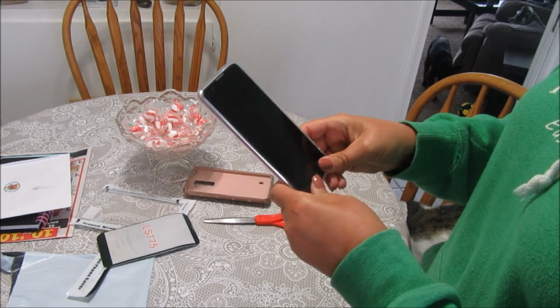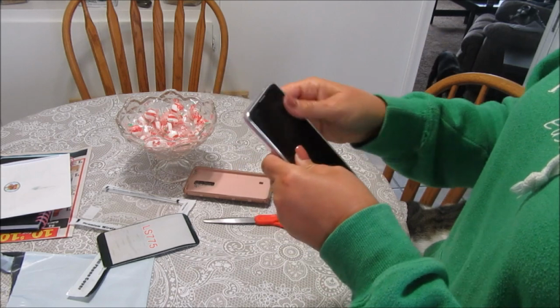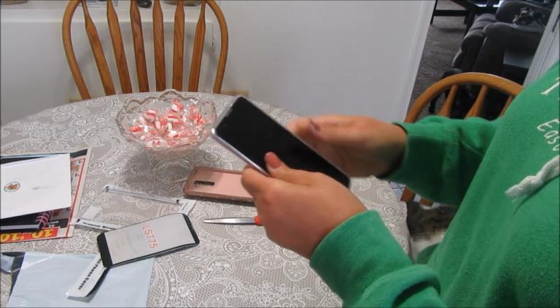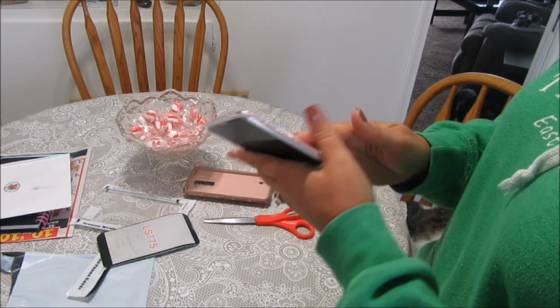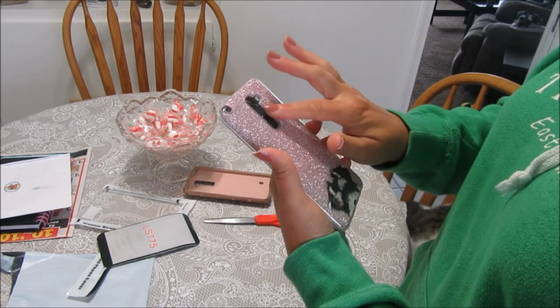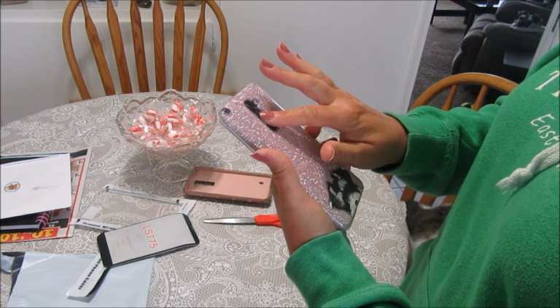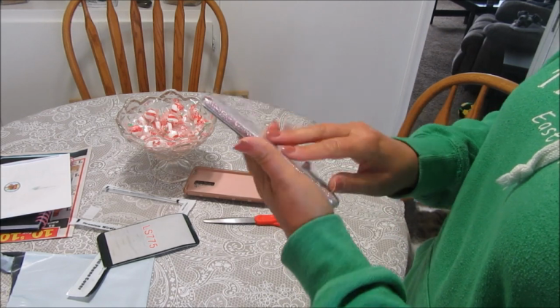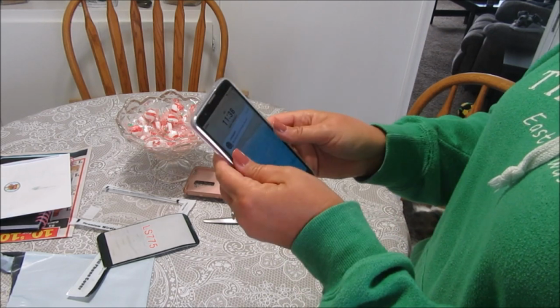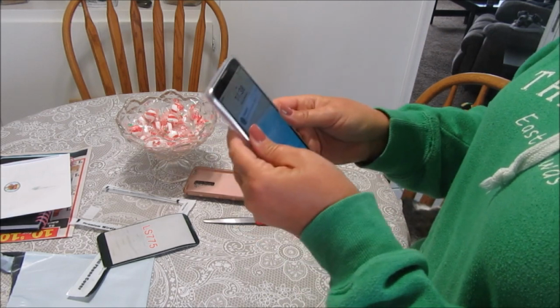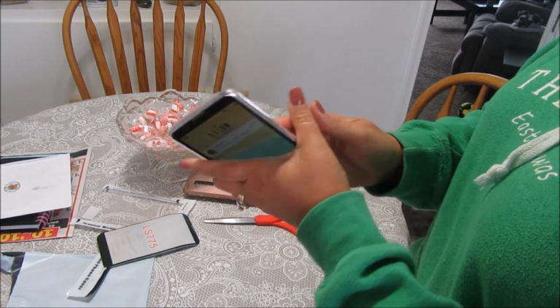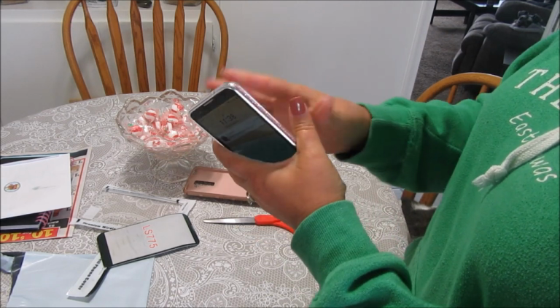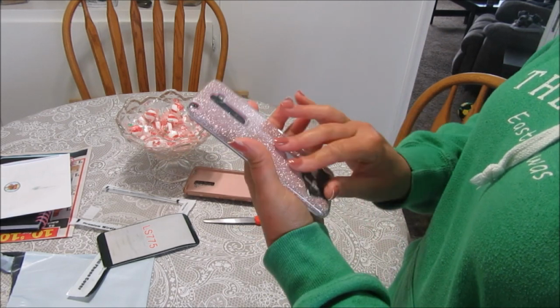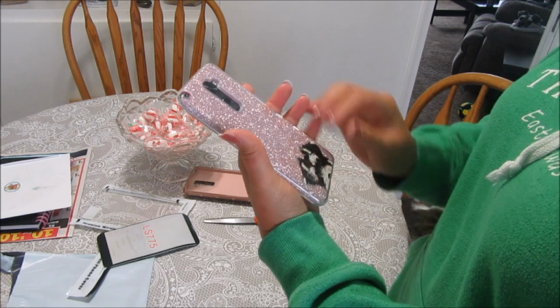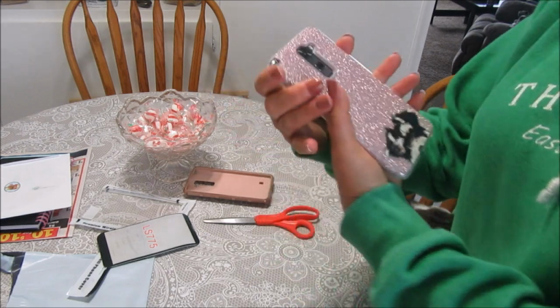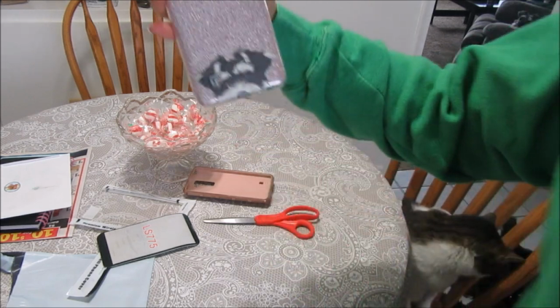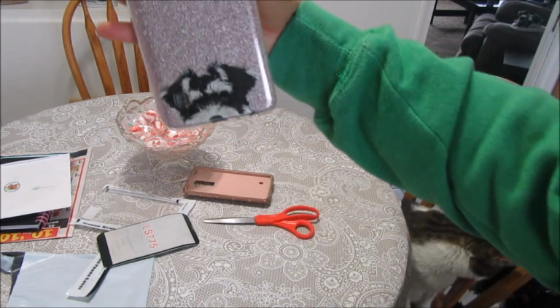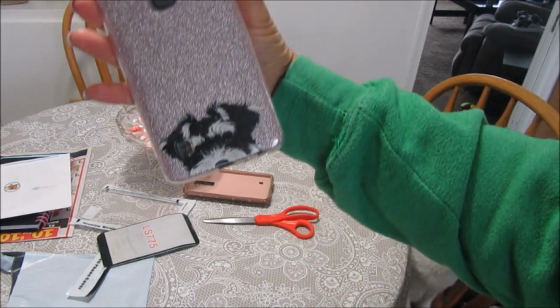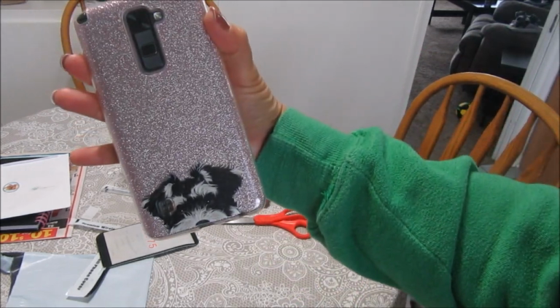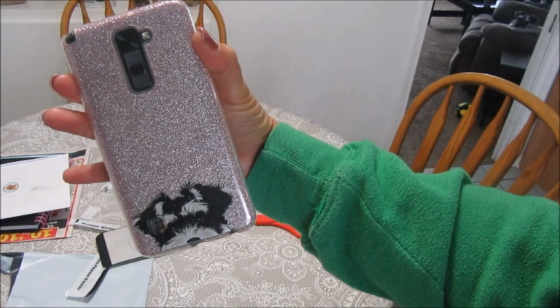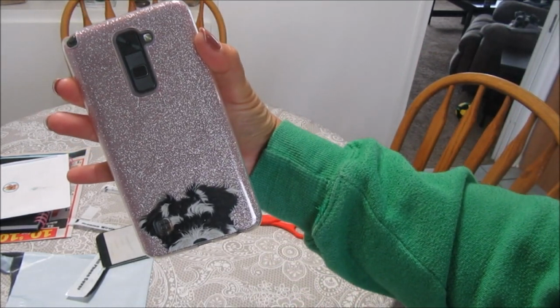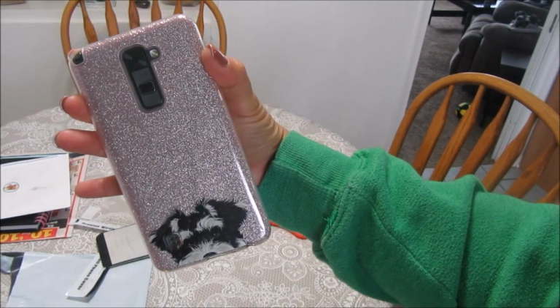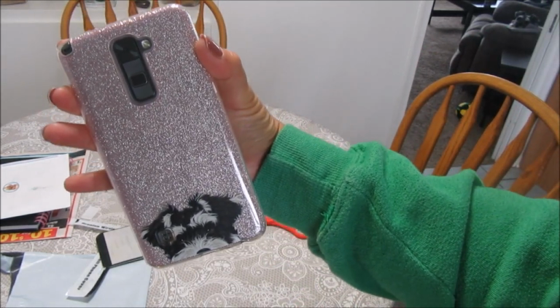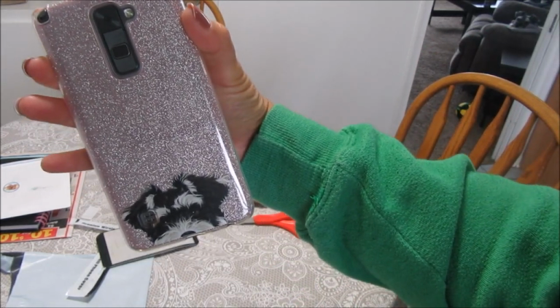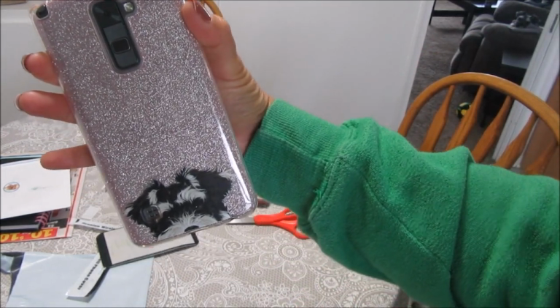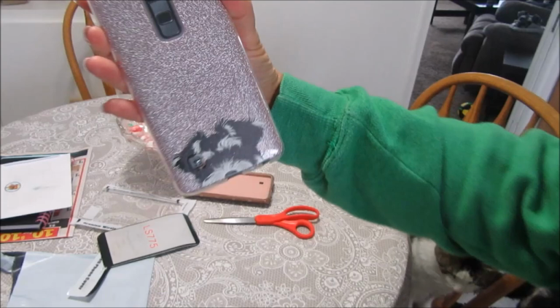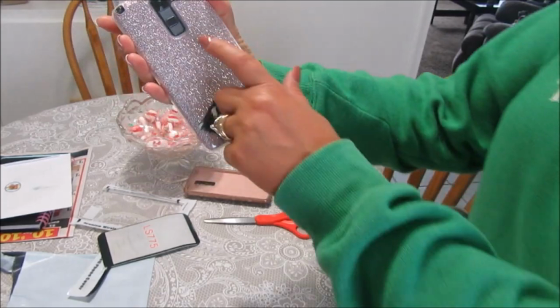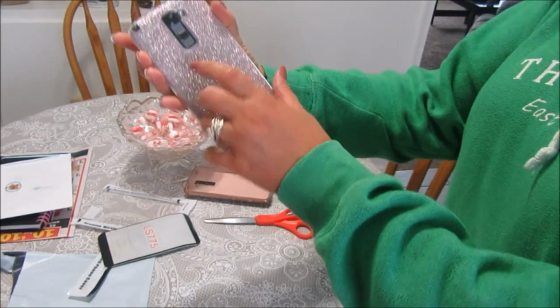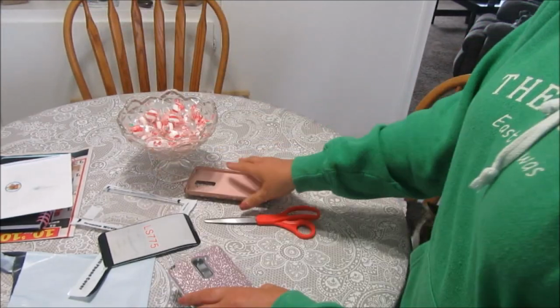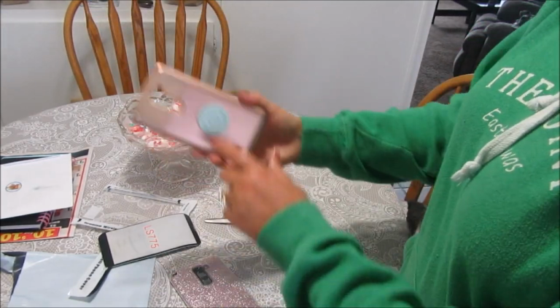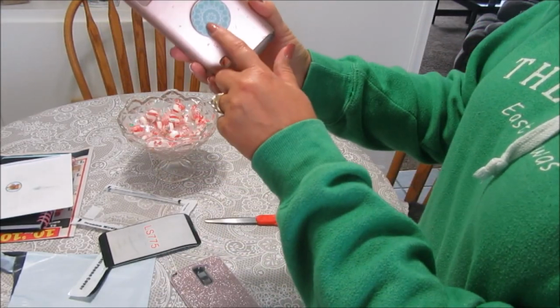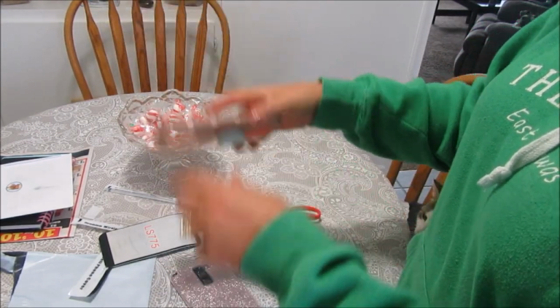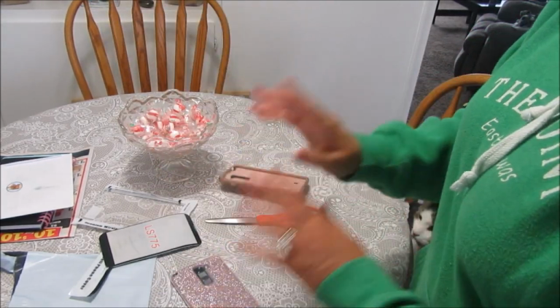The new case fits and I think it looks even better — not so big-feeling. Oh, it's so cute! I also bought a new pop socket — a silver one.